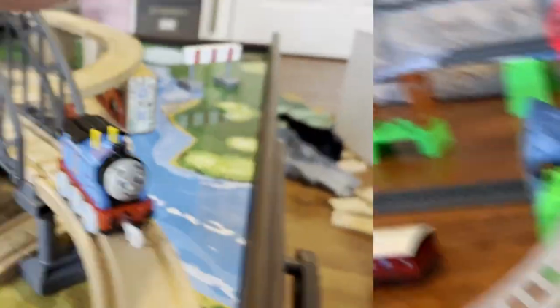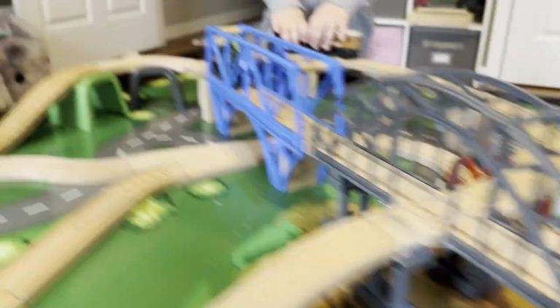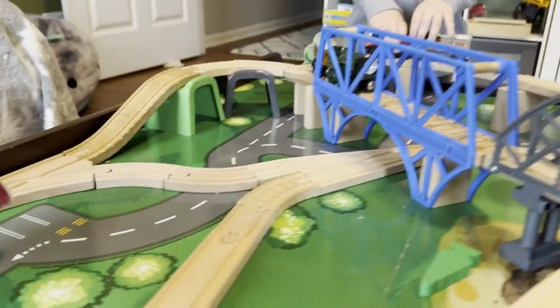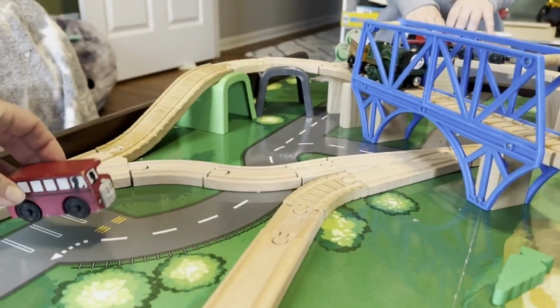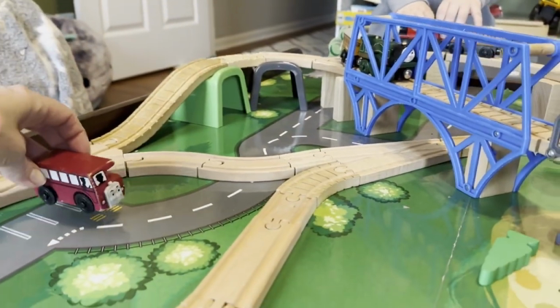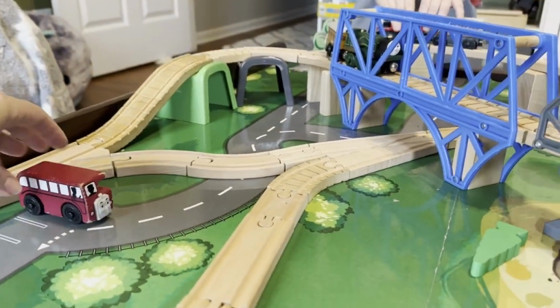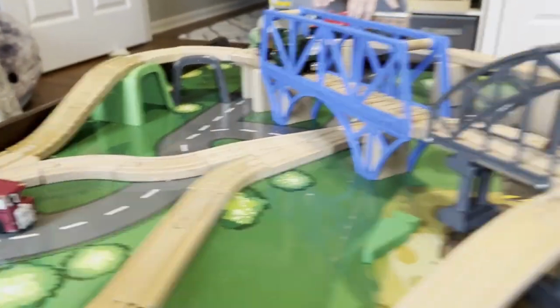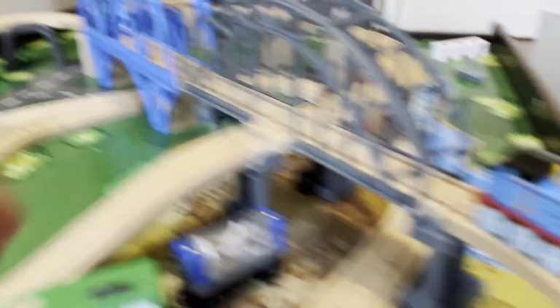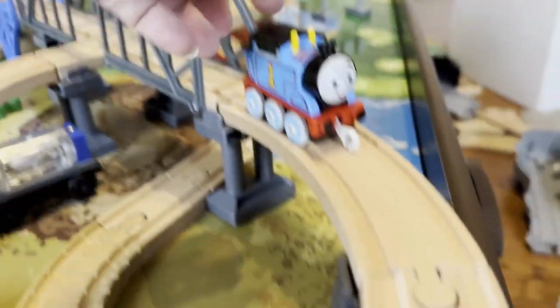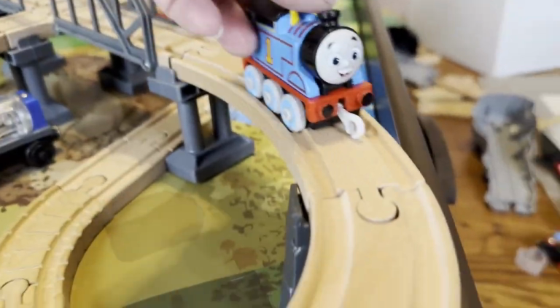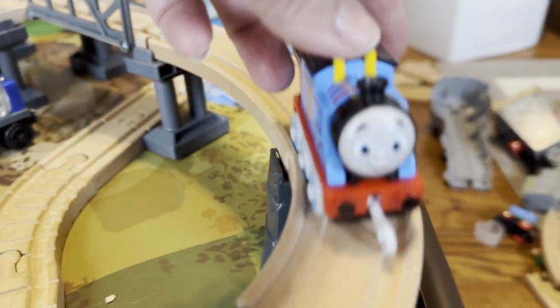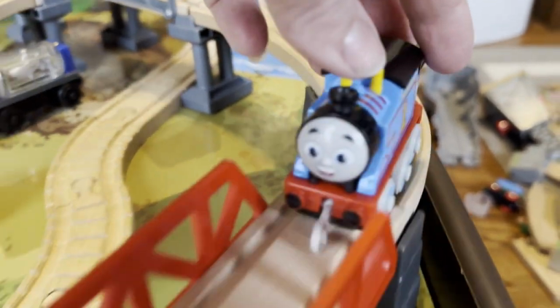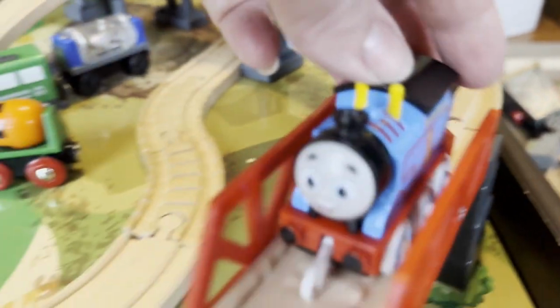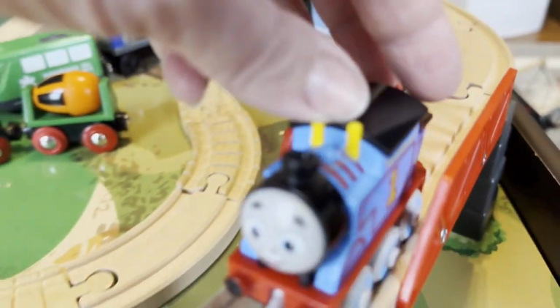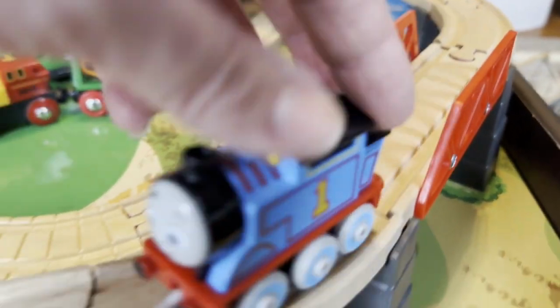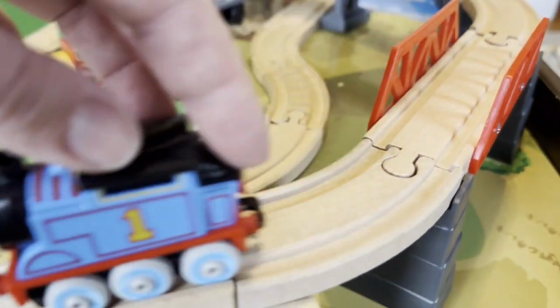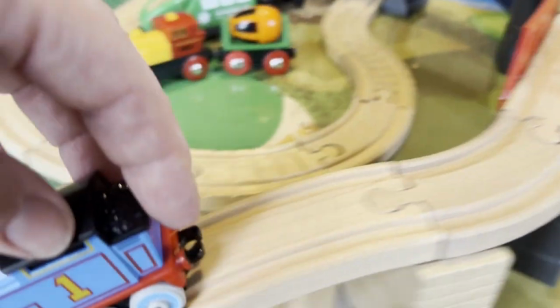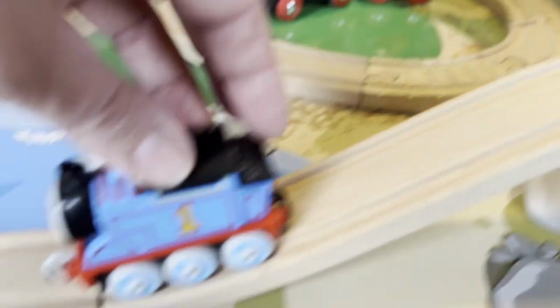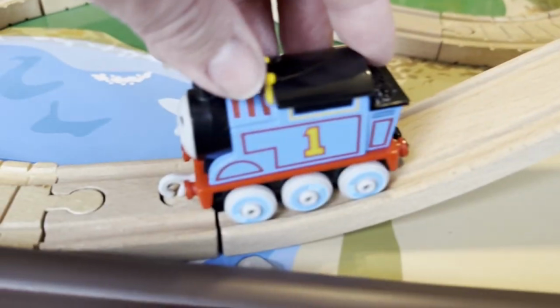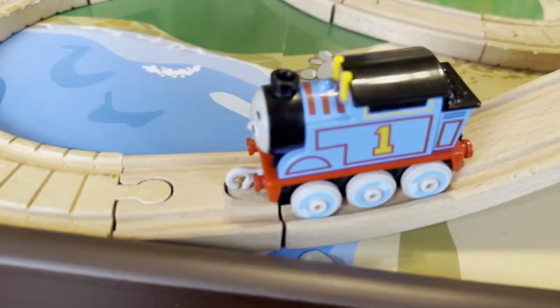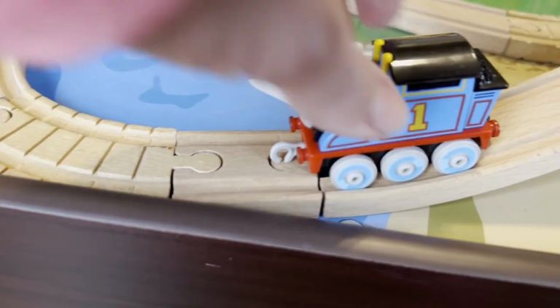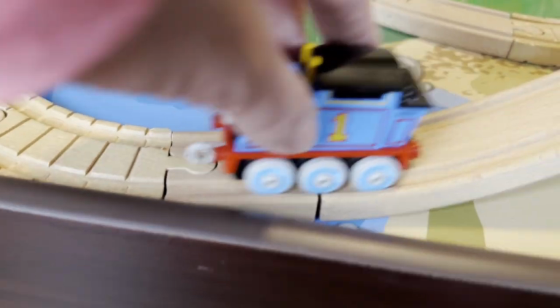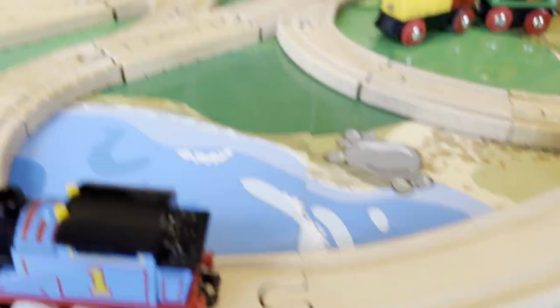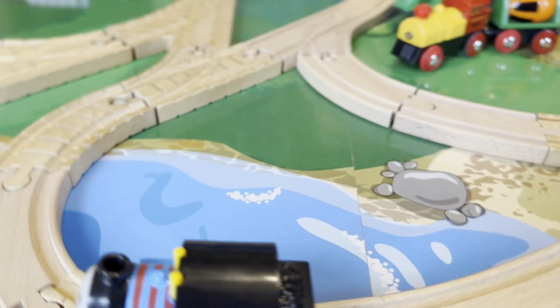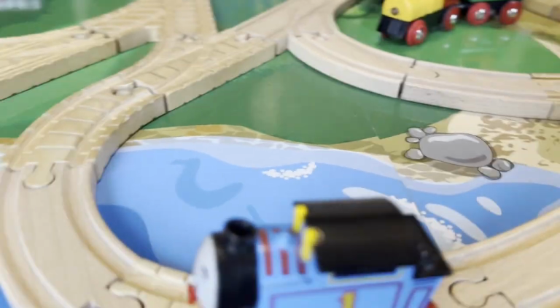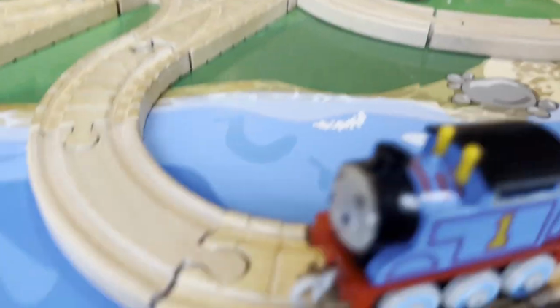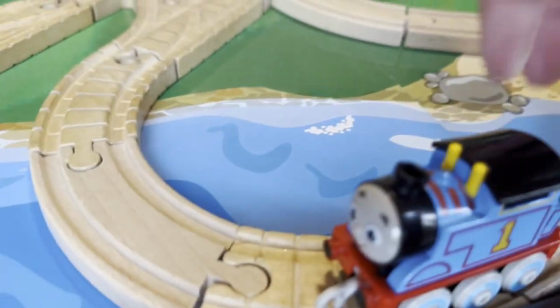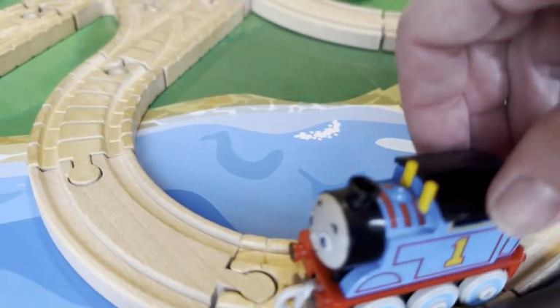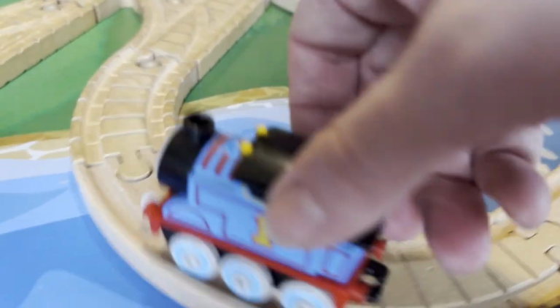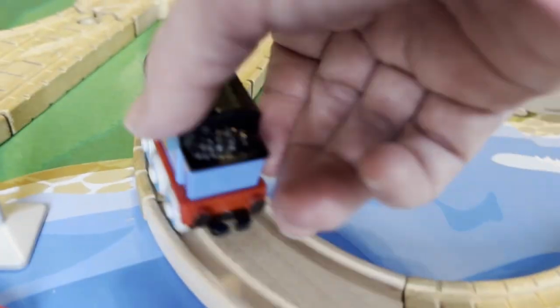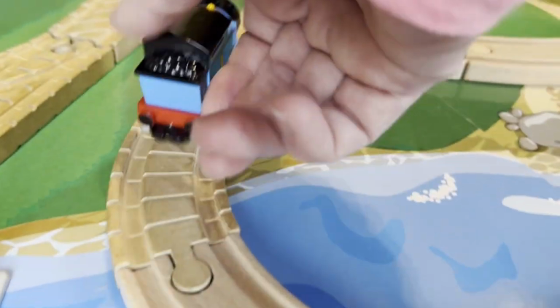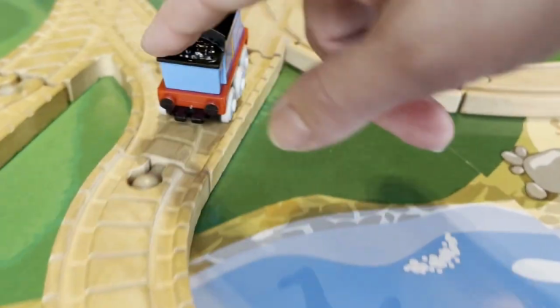Are we going to have Birdie in the parking lot over here? Yeah! I'm helping the passengers off. Oh, you're helping the passengers? Yeah. Thank you.